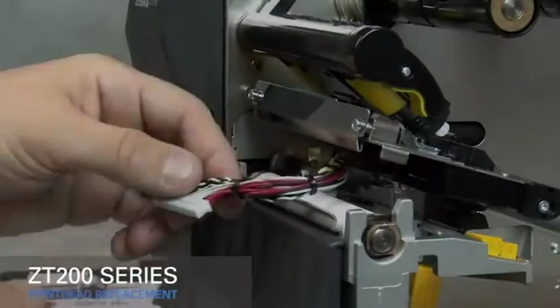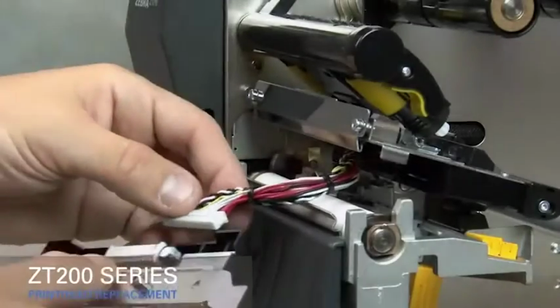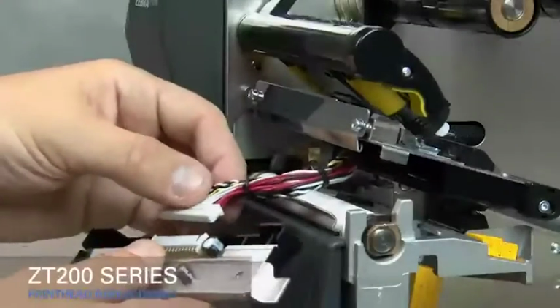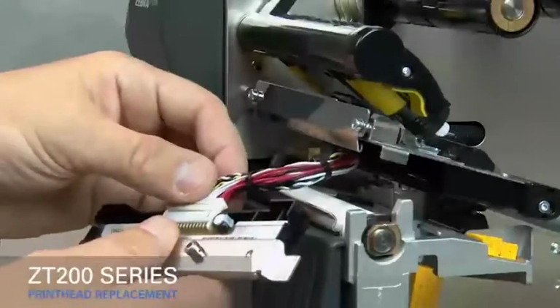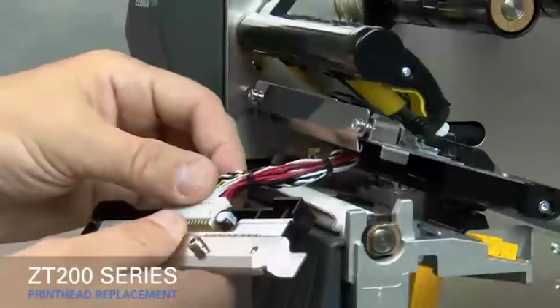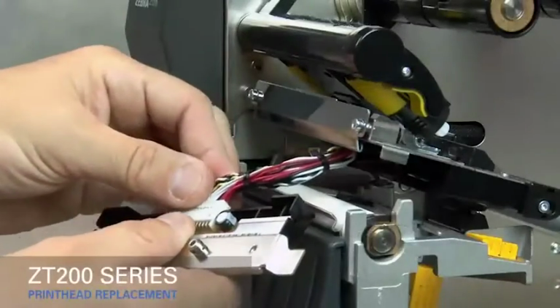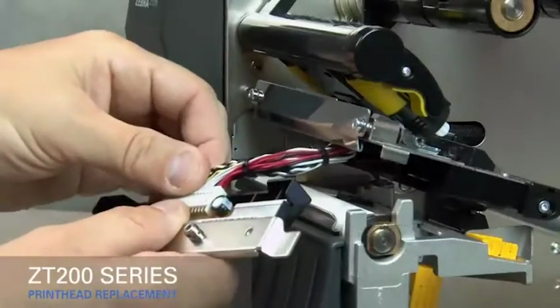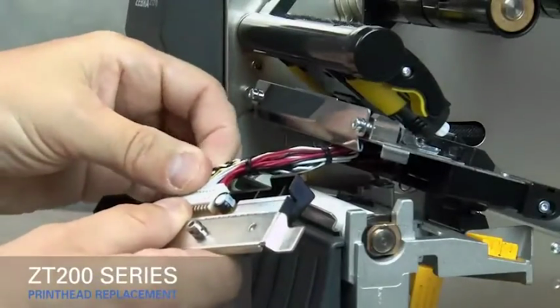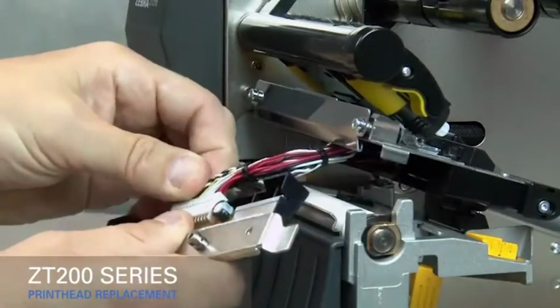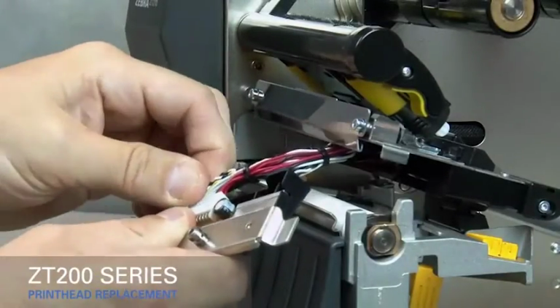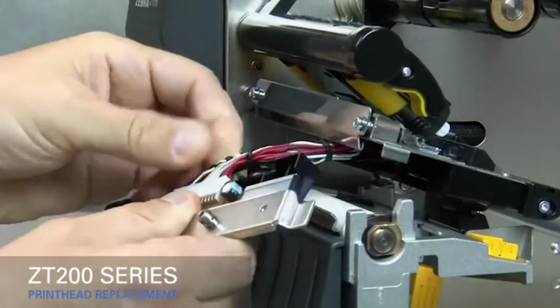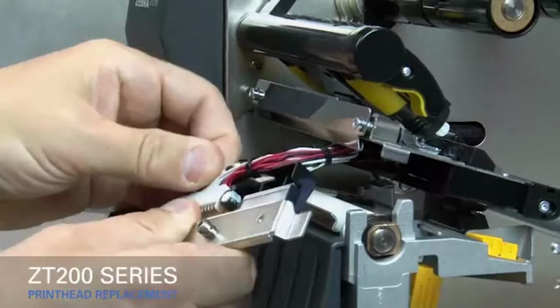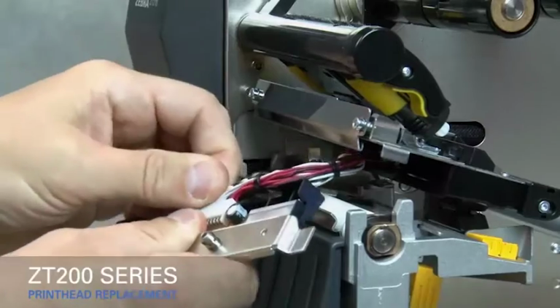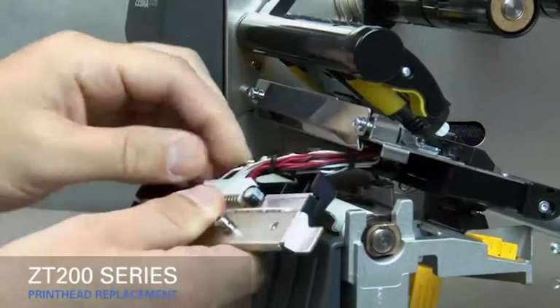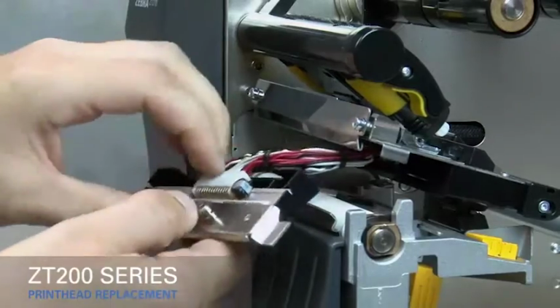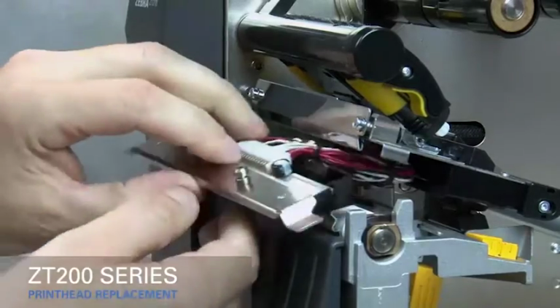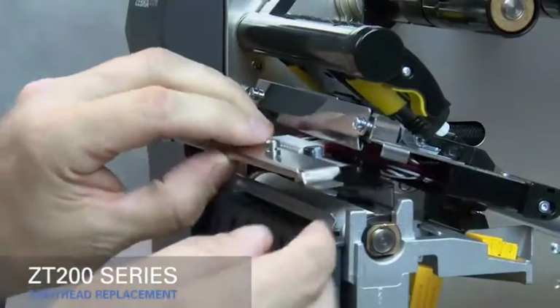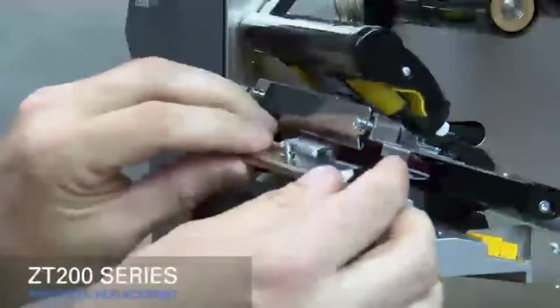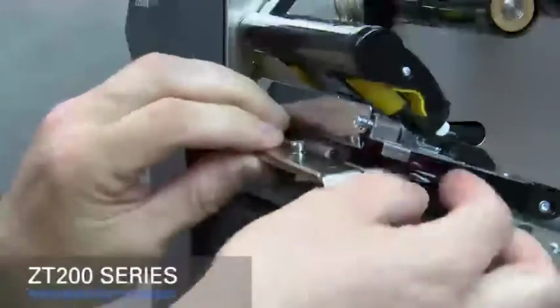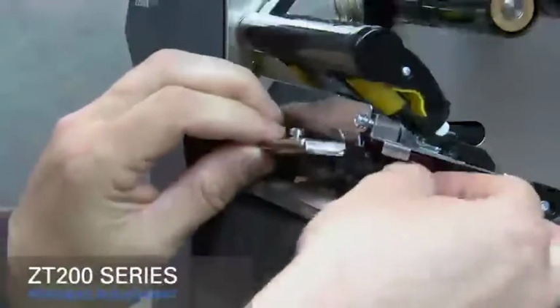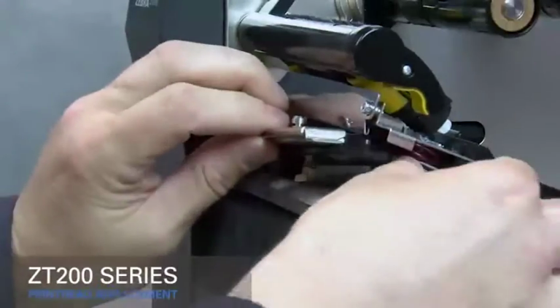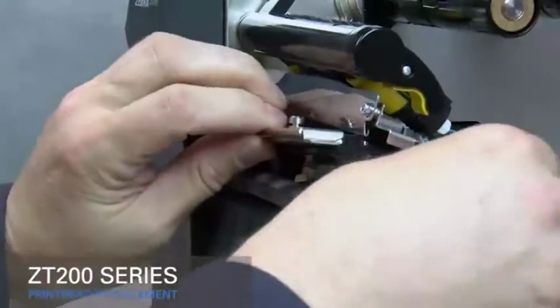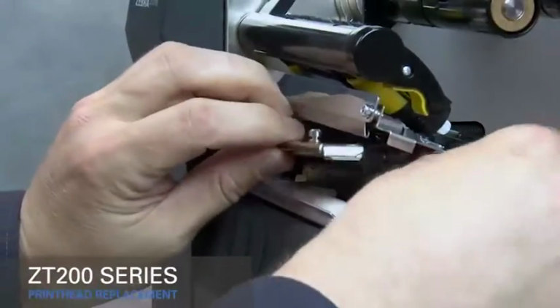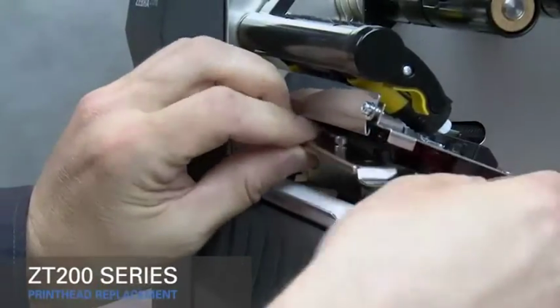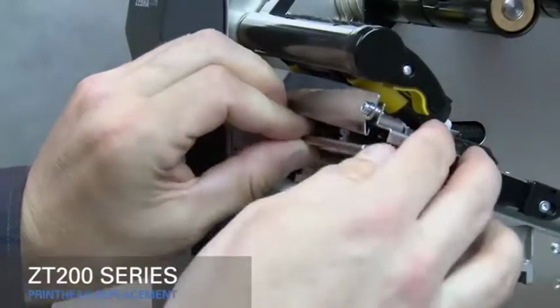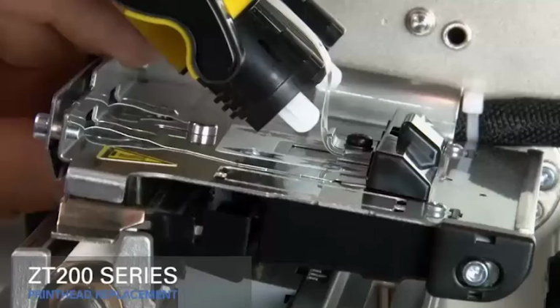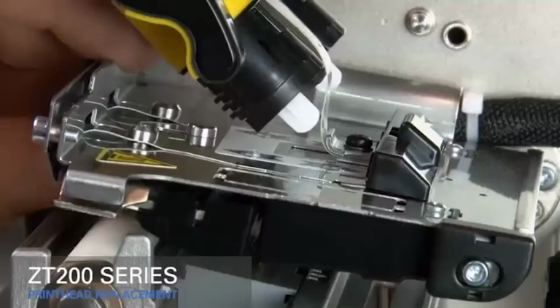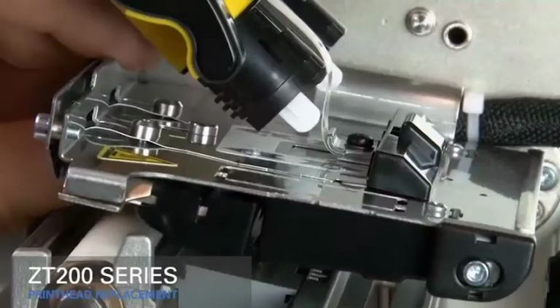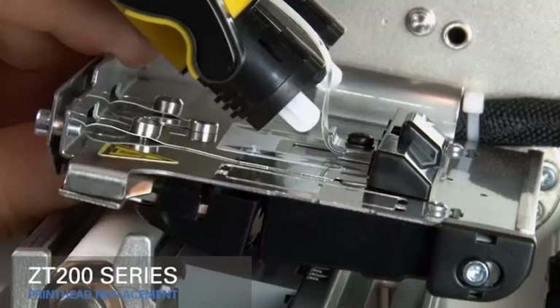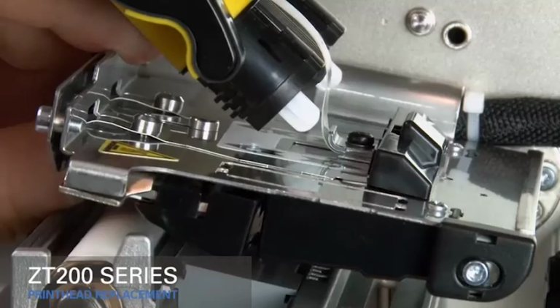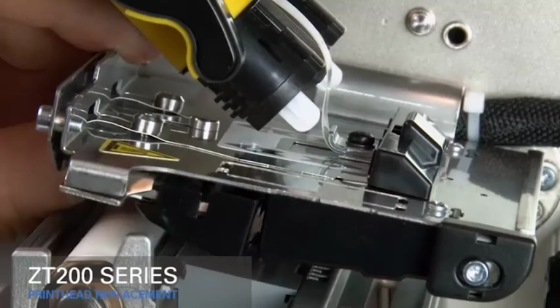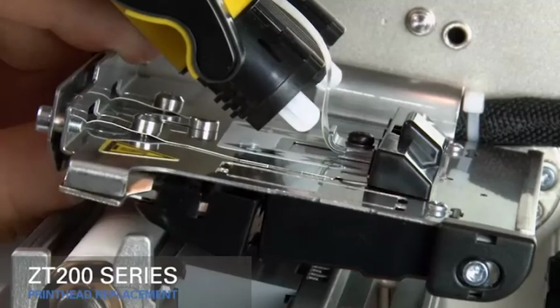Connect the new printhead to the printhead cable. Slide the printhead cable into the printhead cable cover. Insert the locking posts into the latch holes.